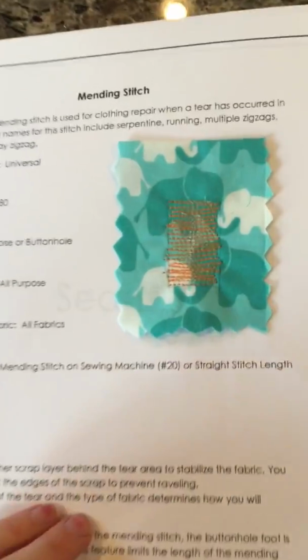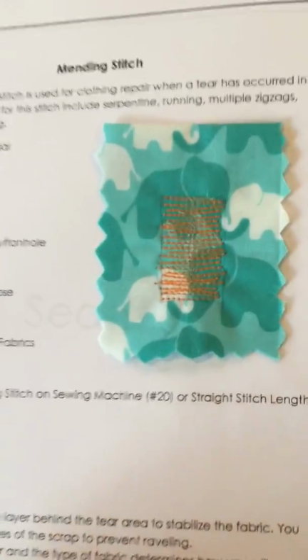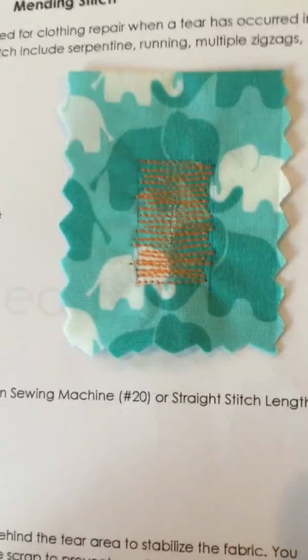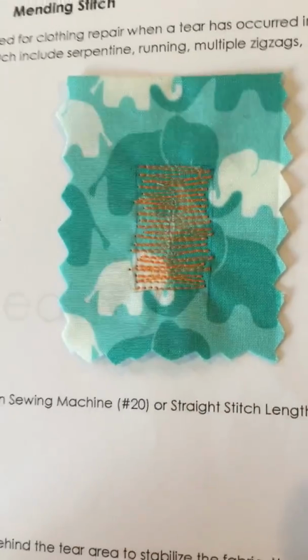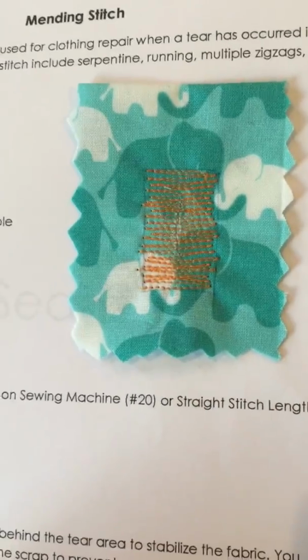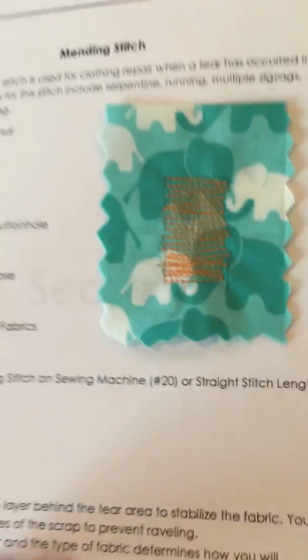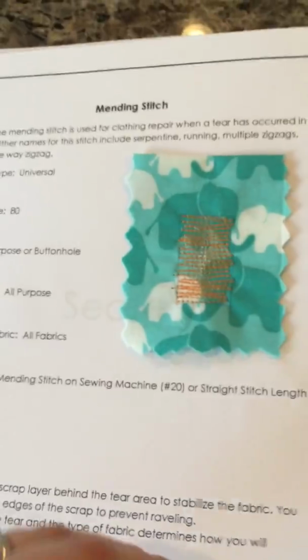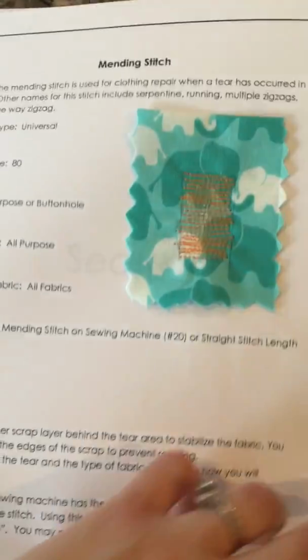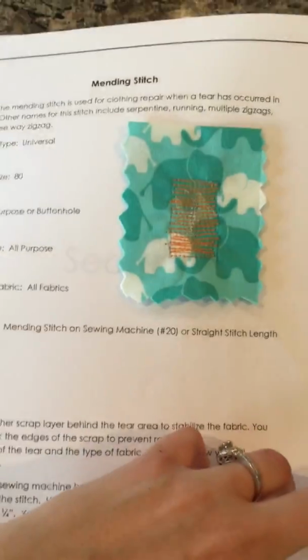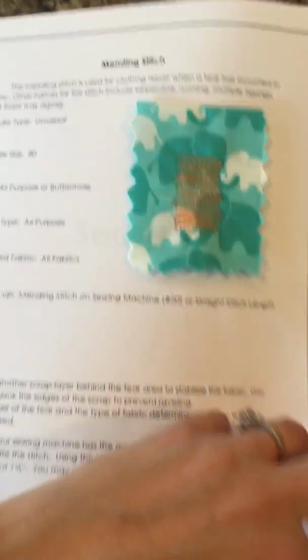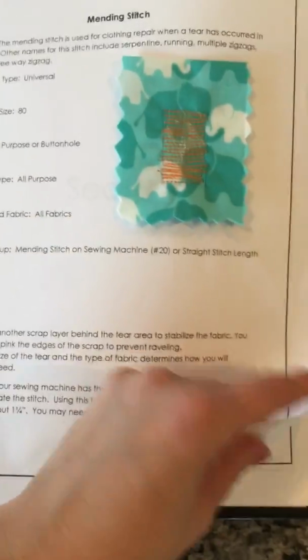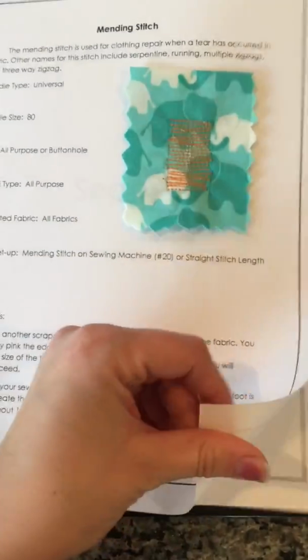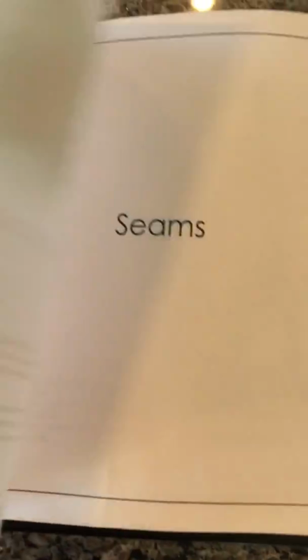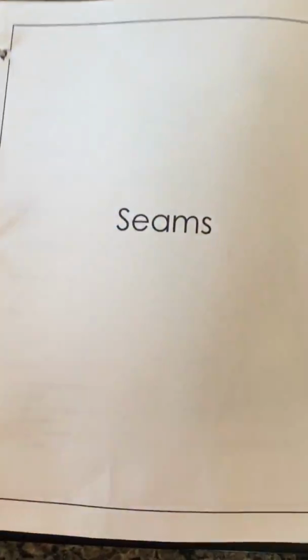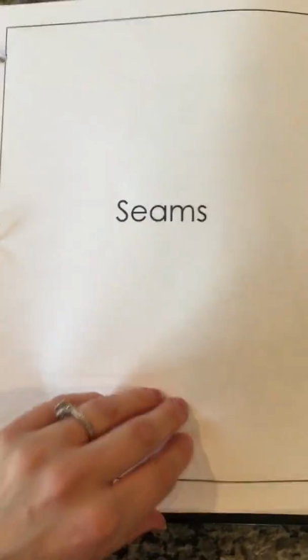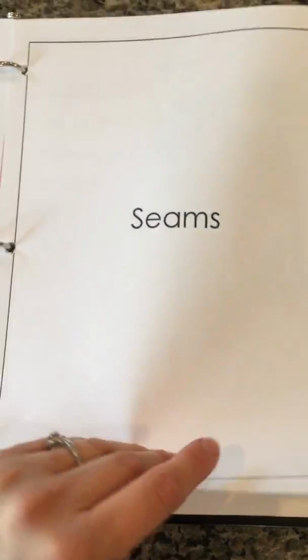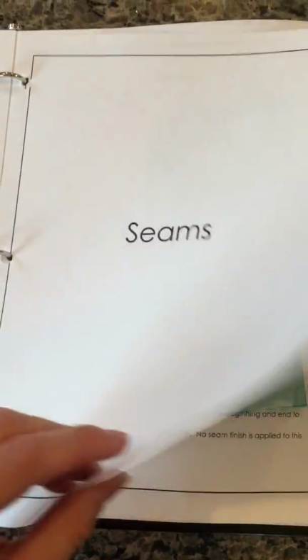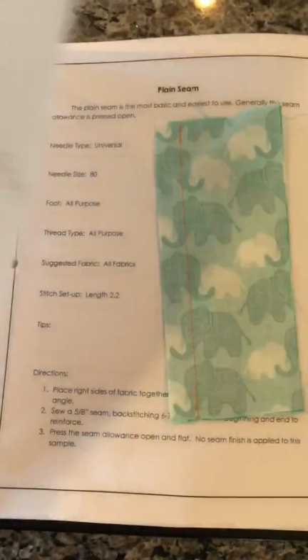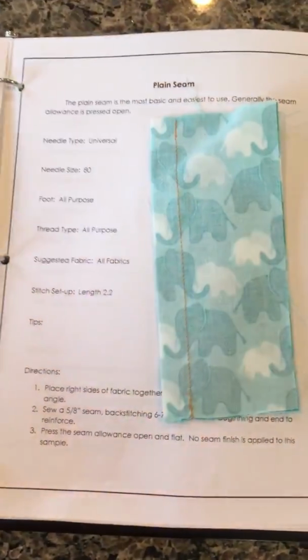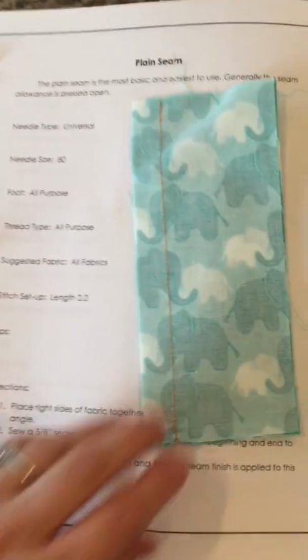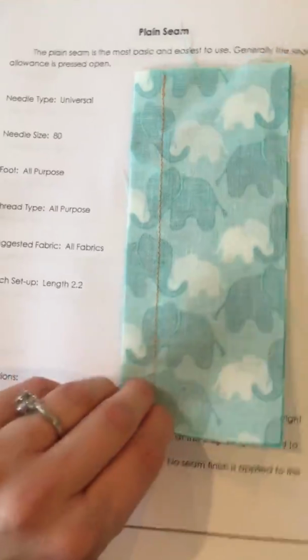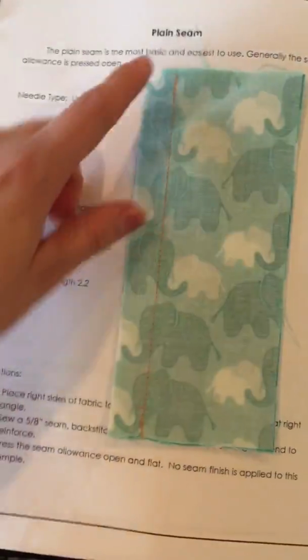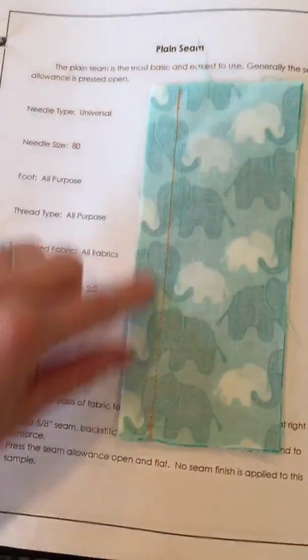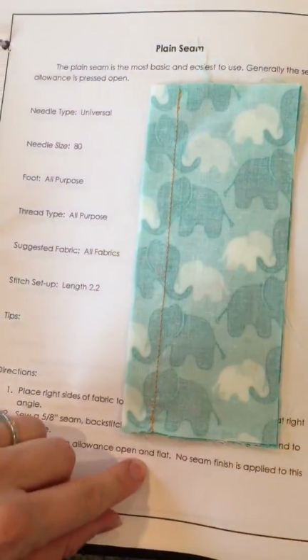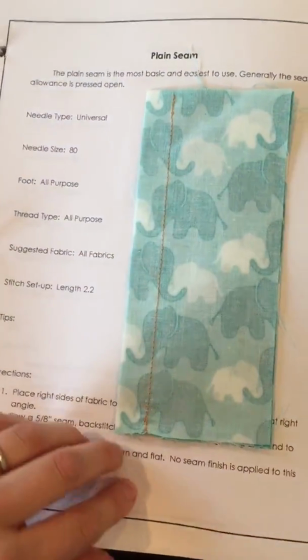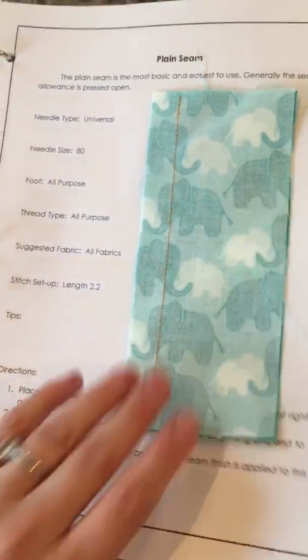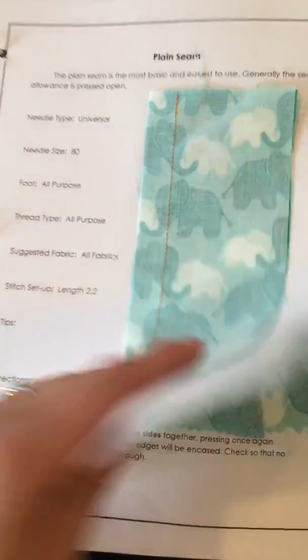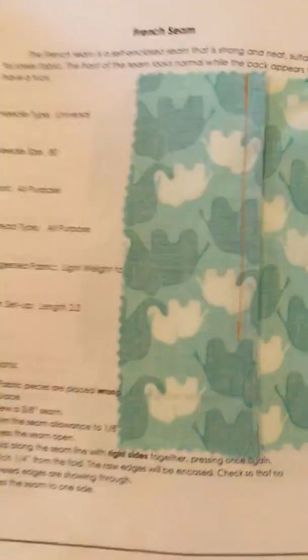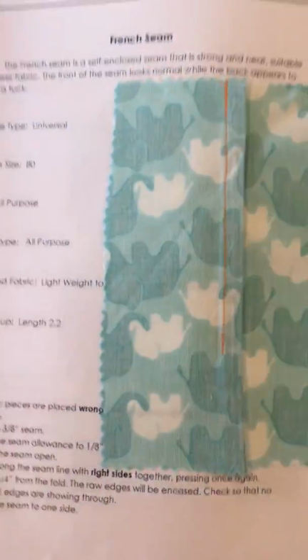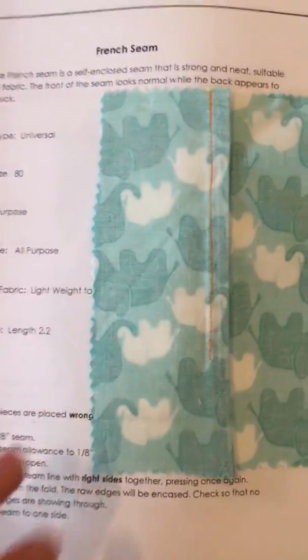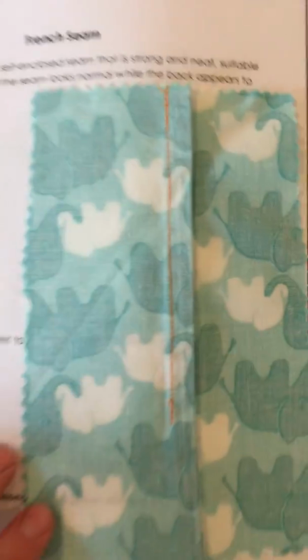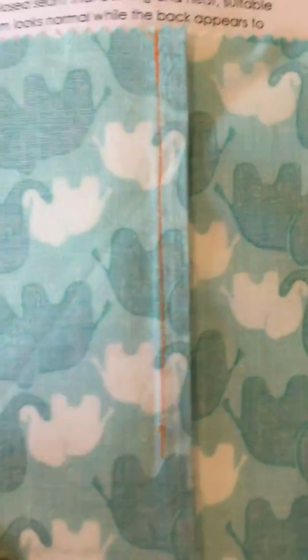The mending stitch. The different seams — the plain seam and the French seam.